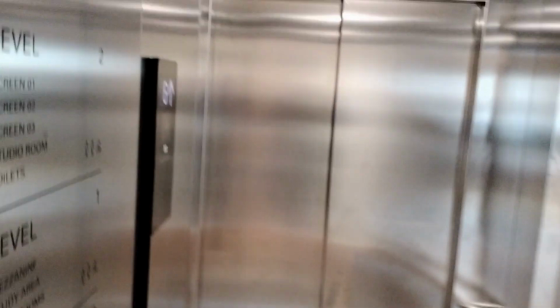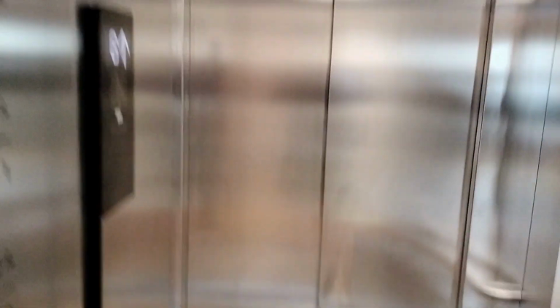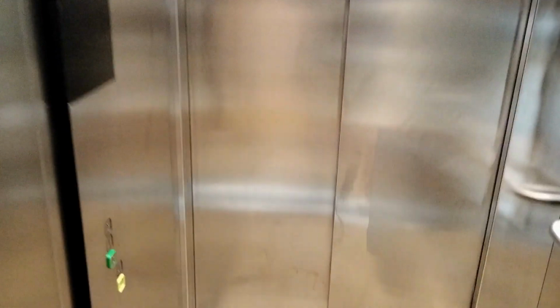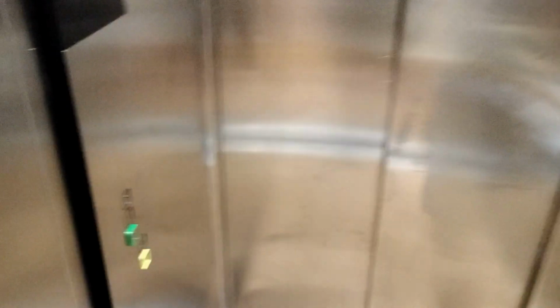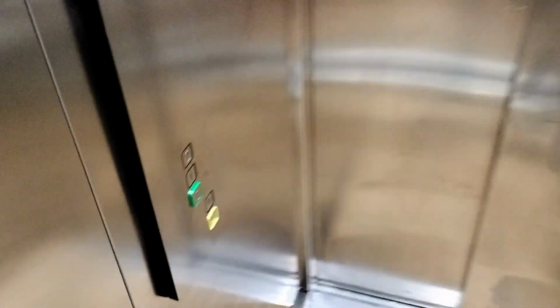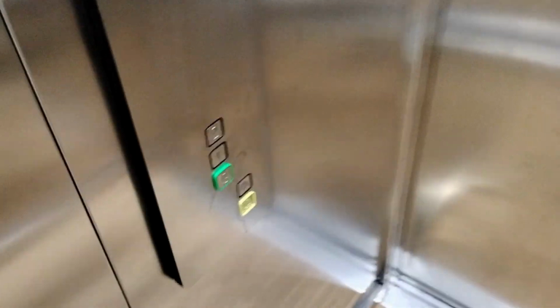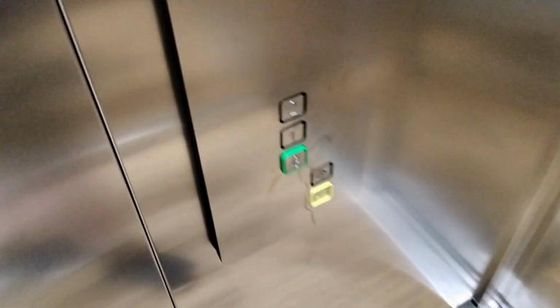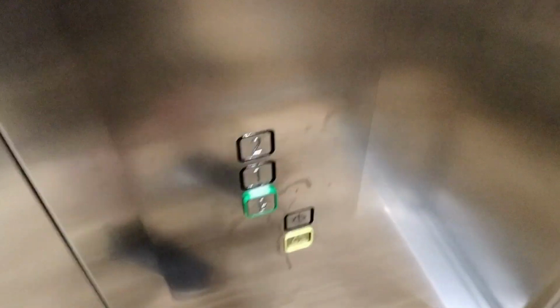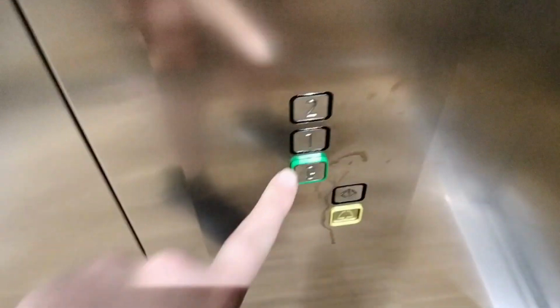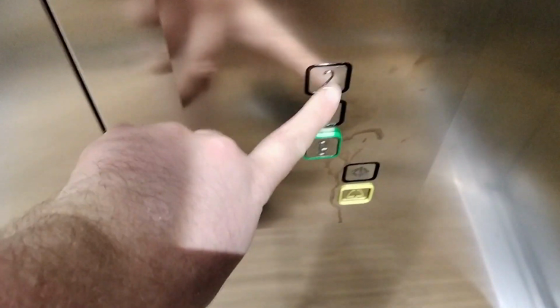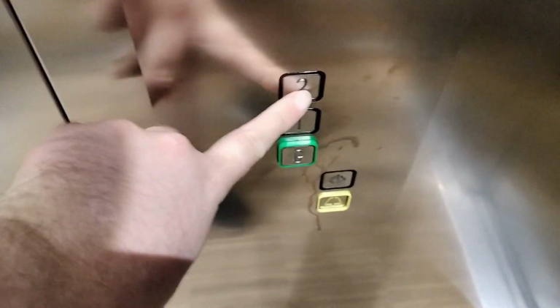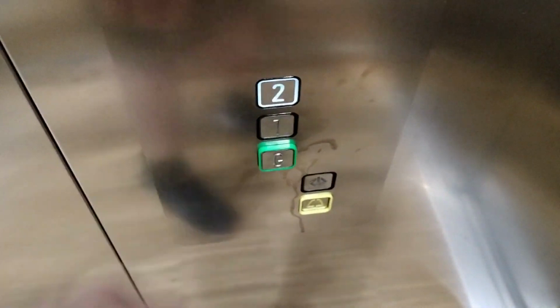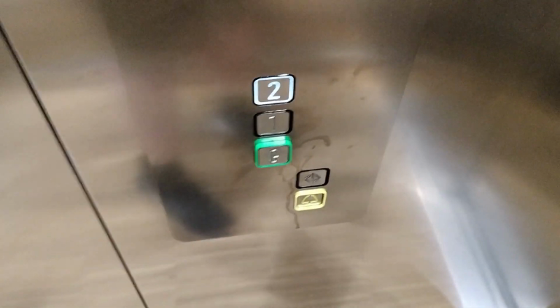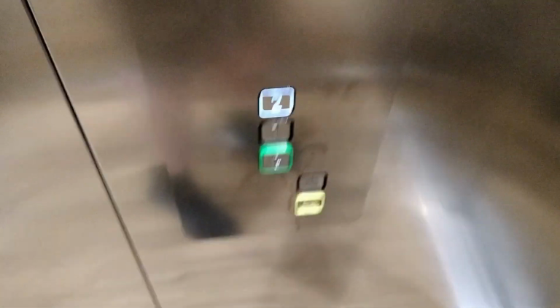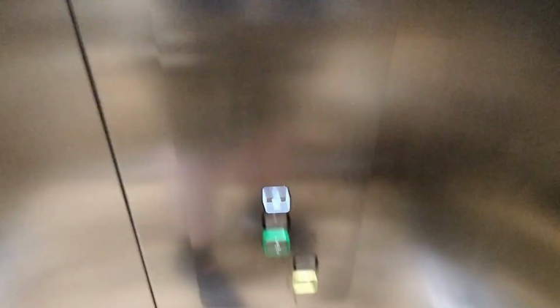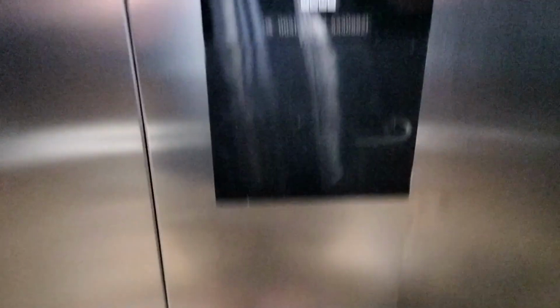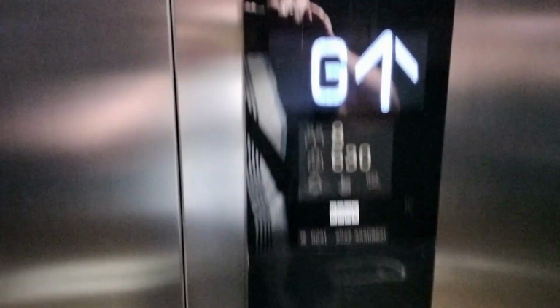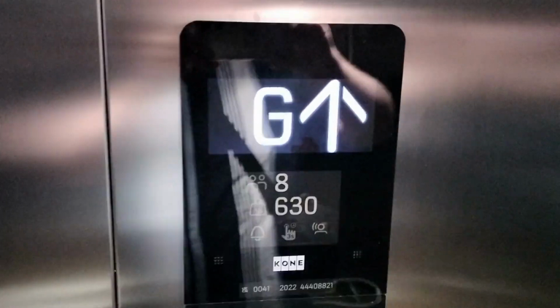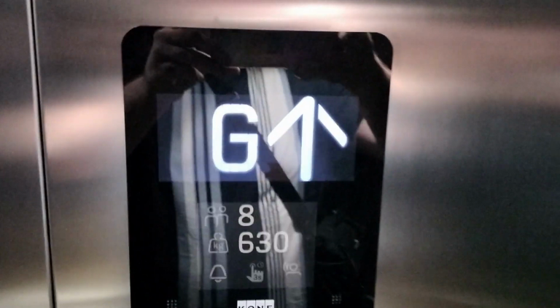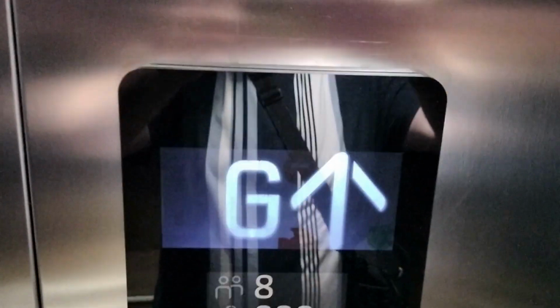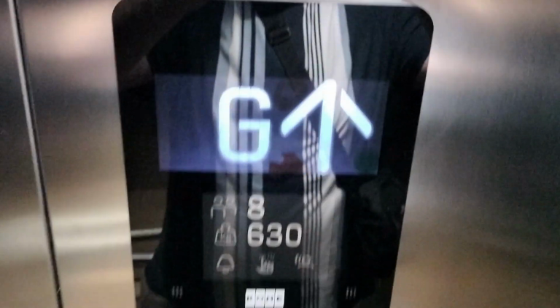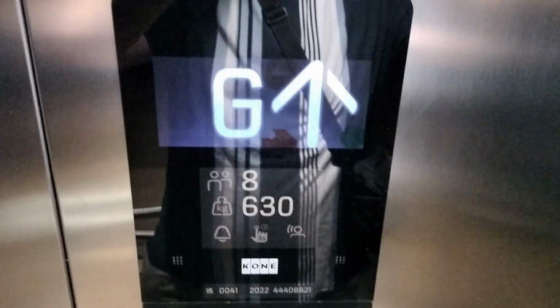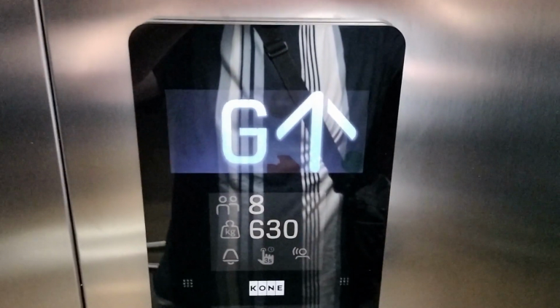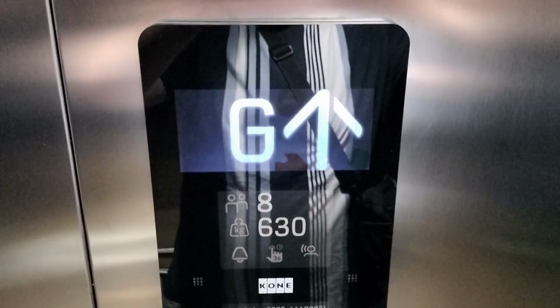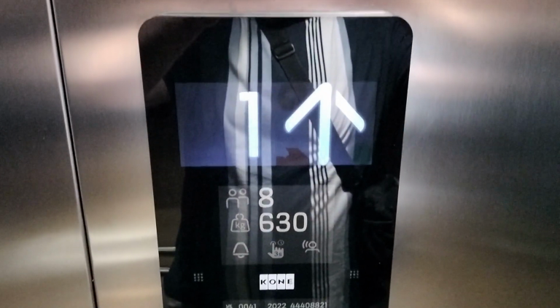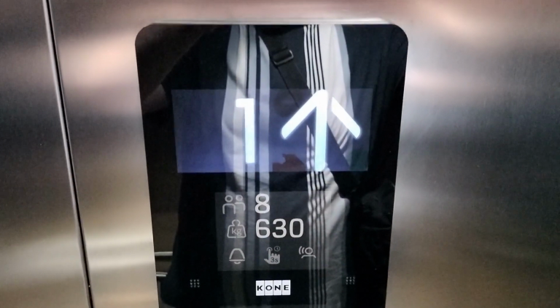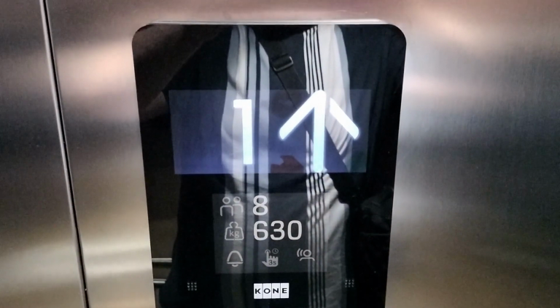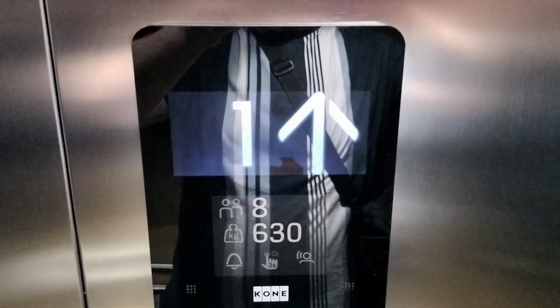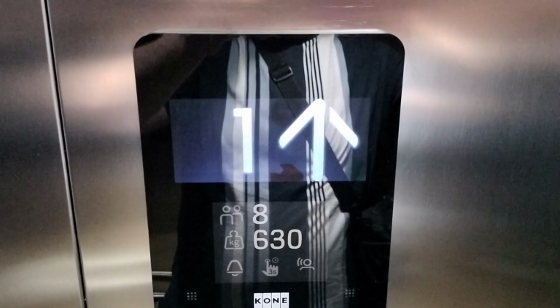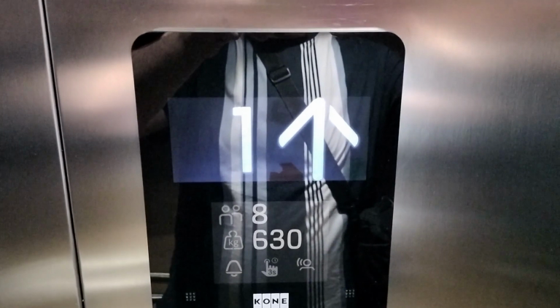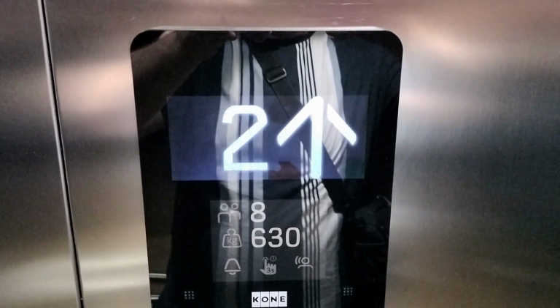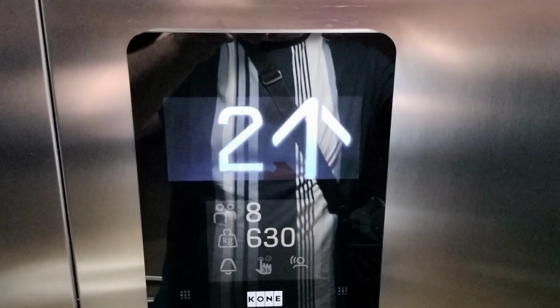This is the lift at Sidcup Library. Doors closing. KSS280 Ecodisc. Oh, that doesn't sound good.